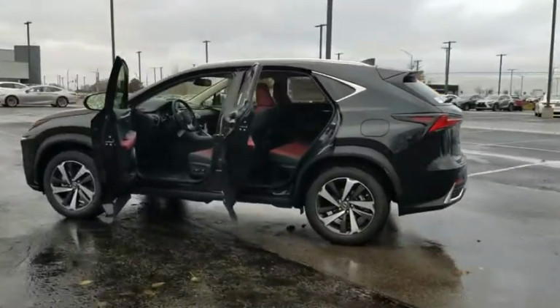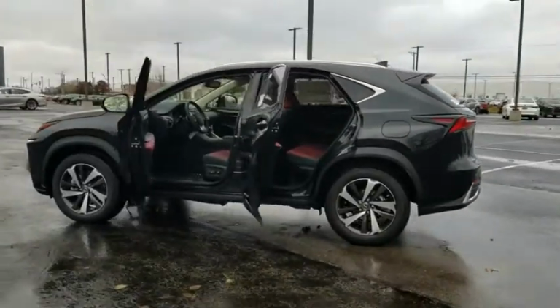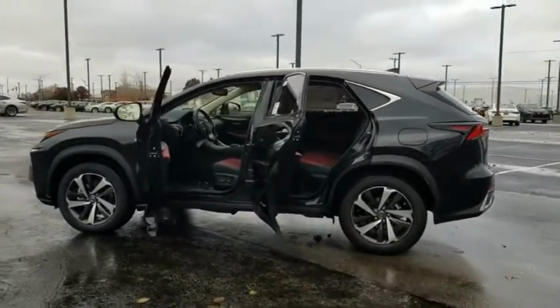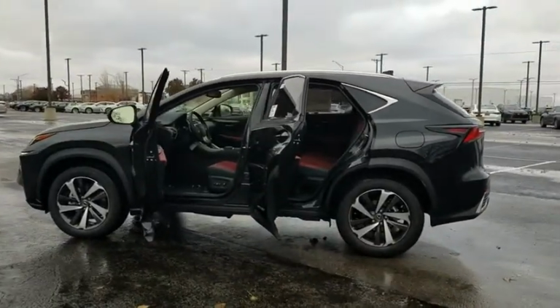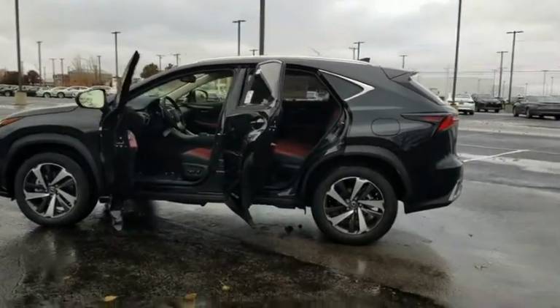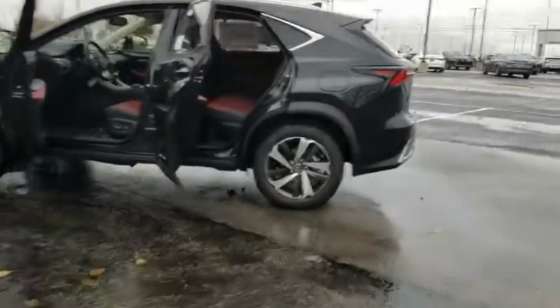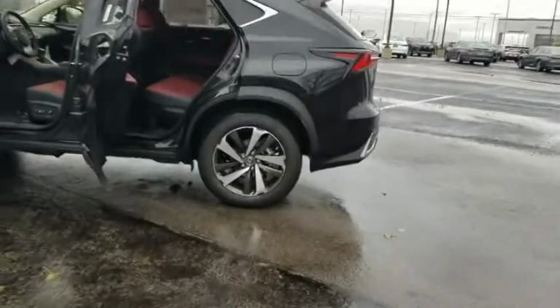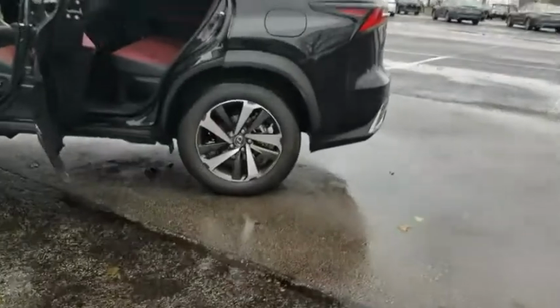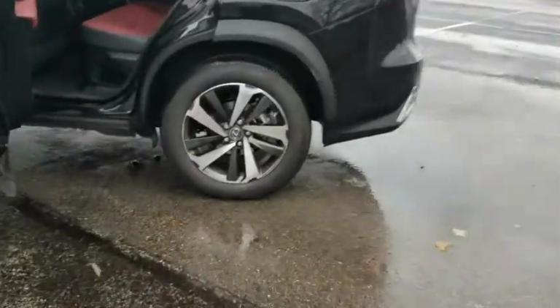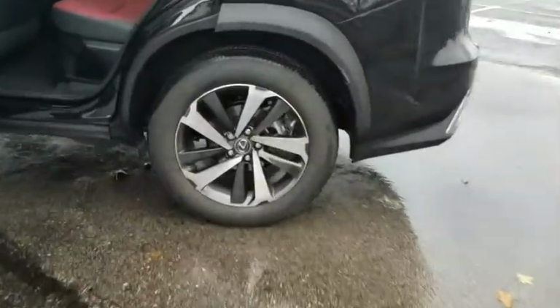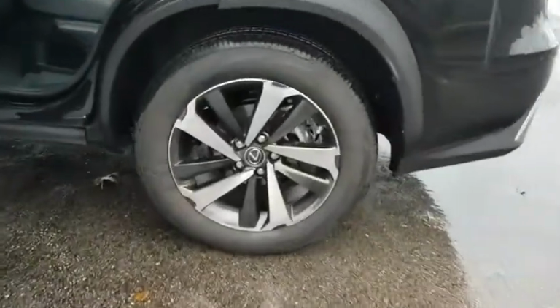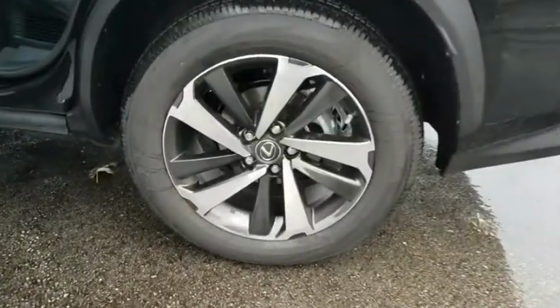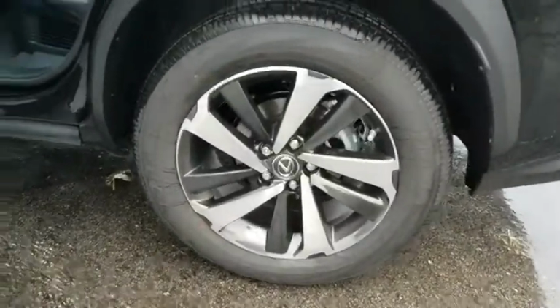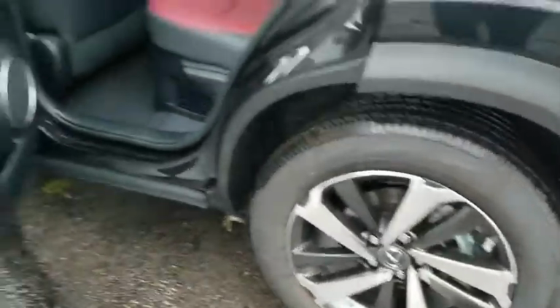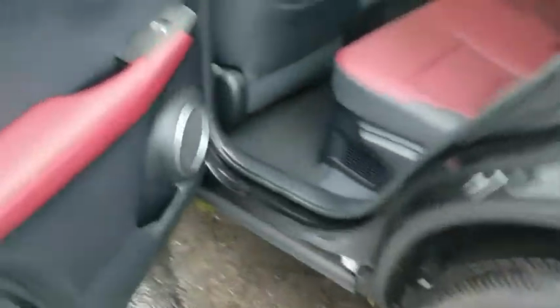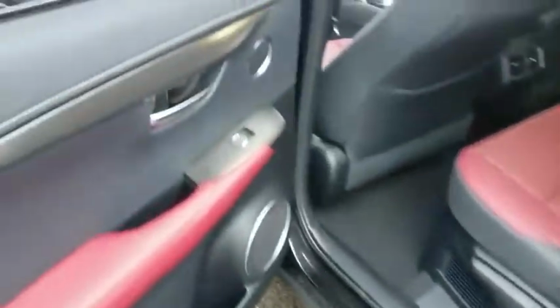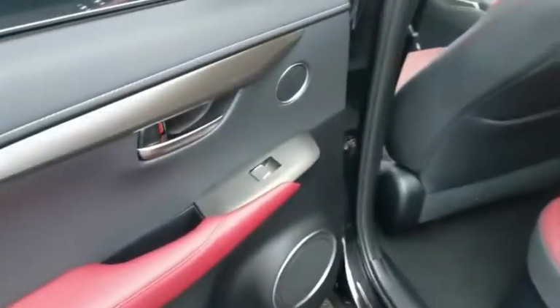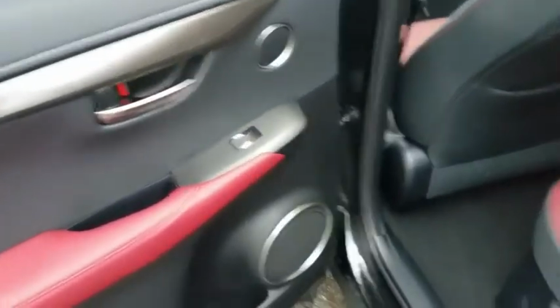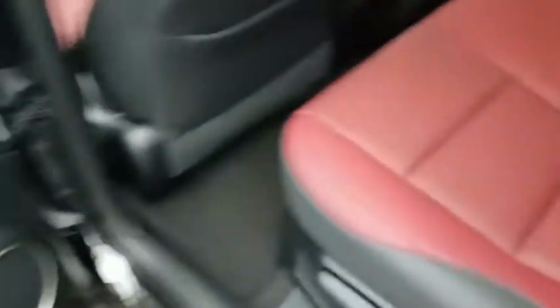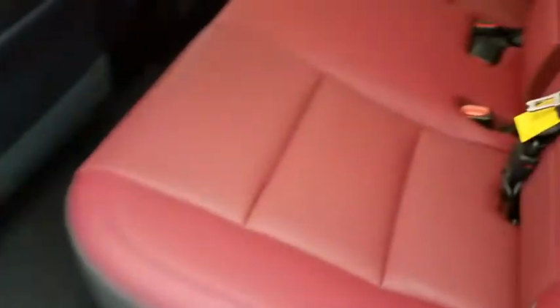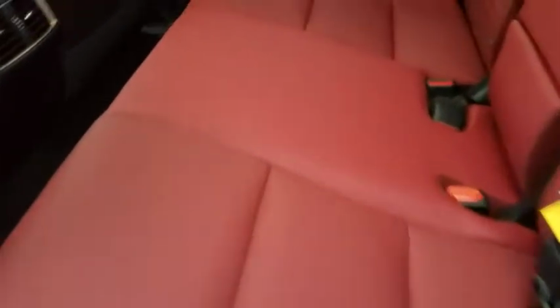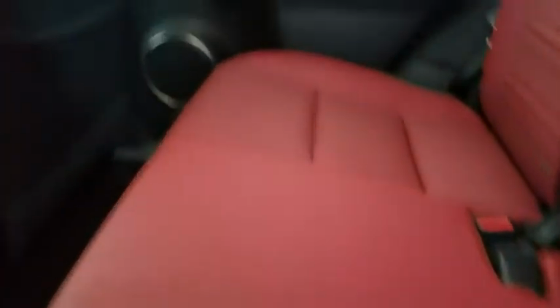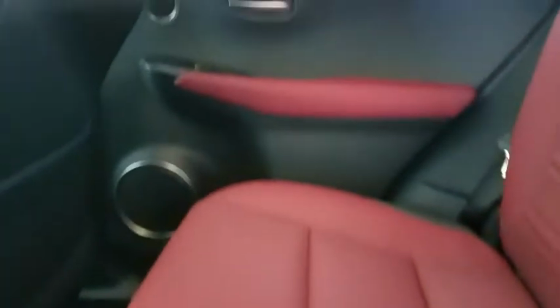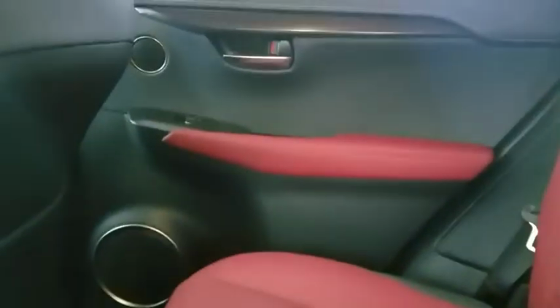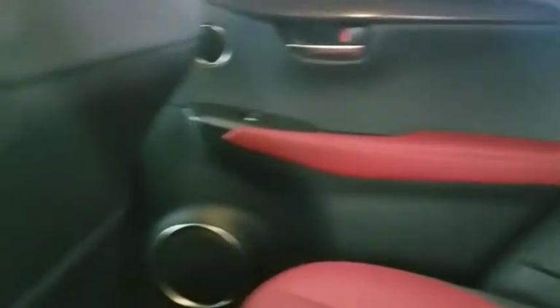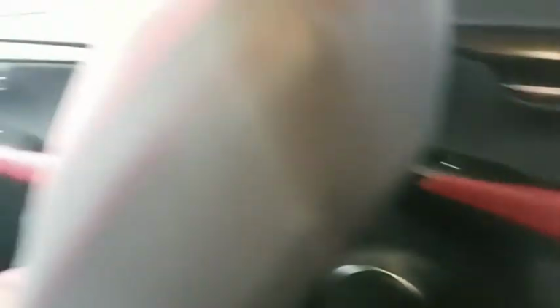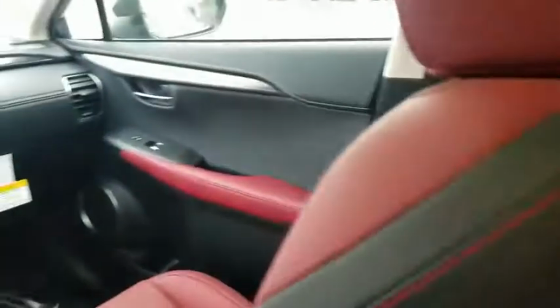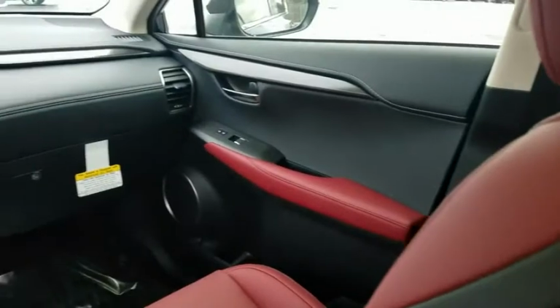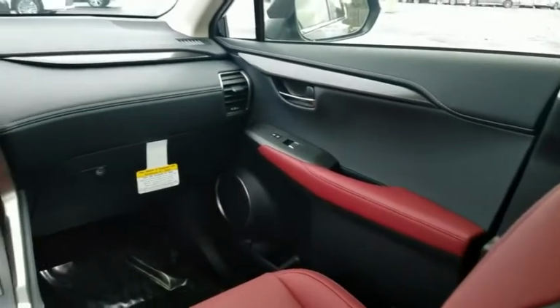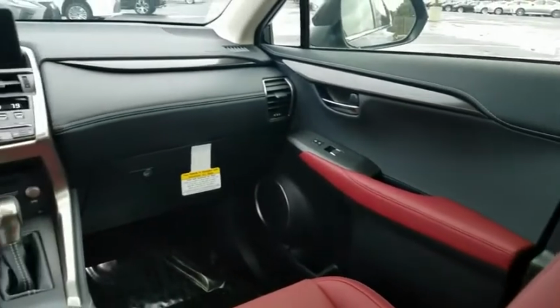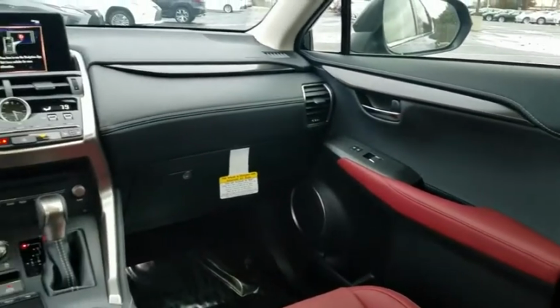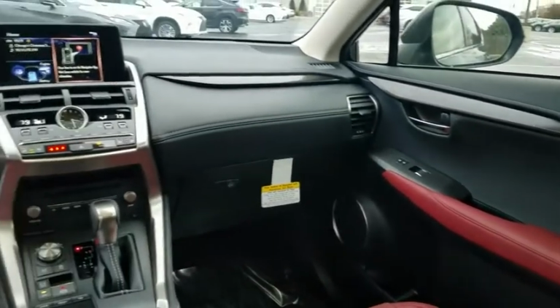Here are some of this vehicle's great options: backup camera, anti-lock braking system, steering wheel audio controls, power passenger seat, all-wheel drive, keyless entry, remote engine start, traction control, stability control, and lane departure warning.